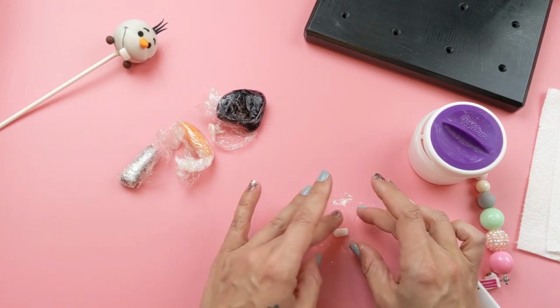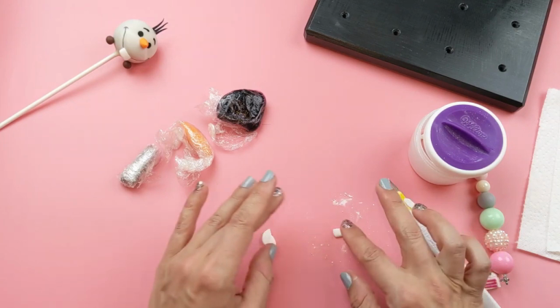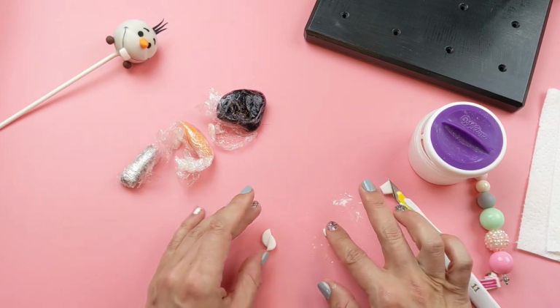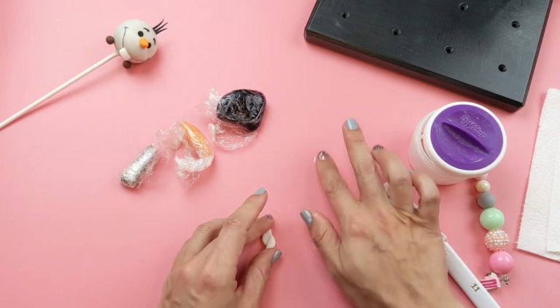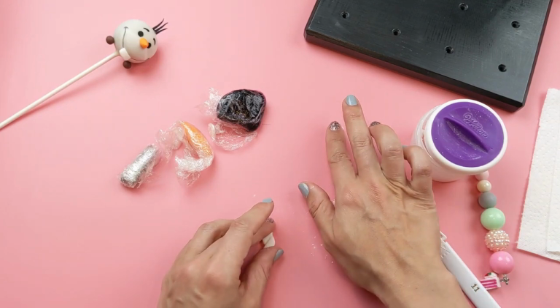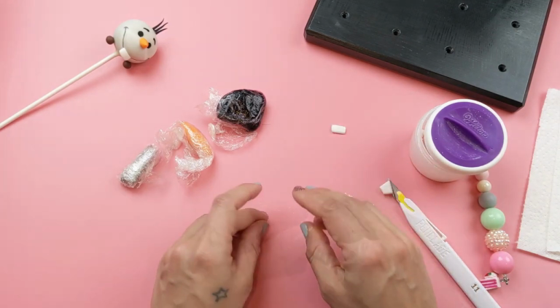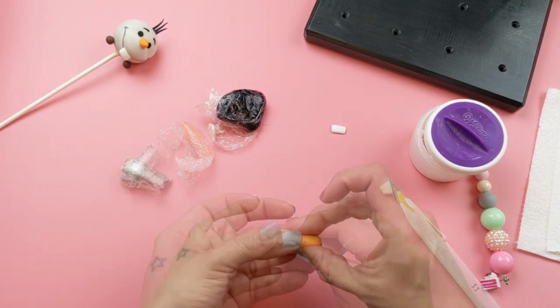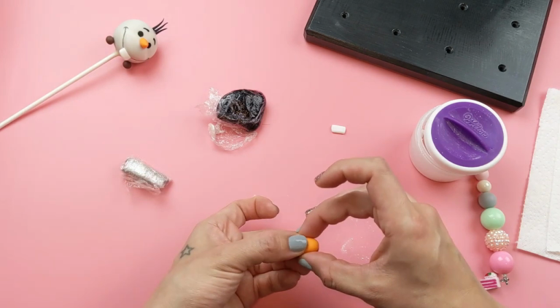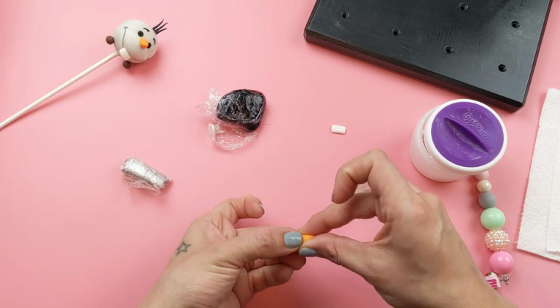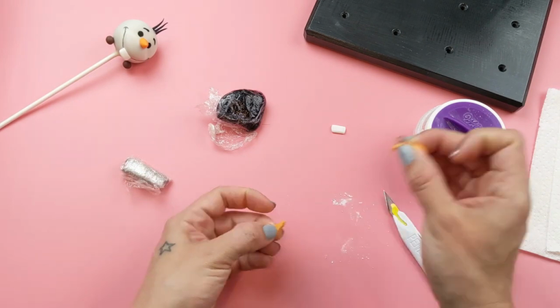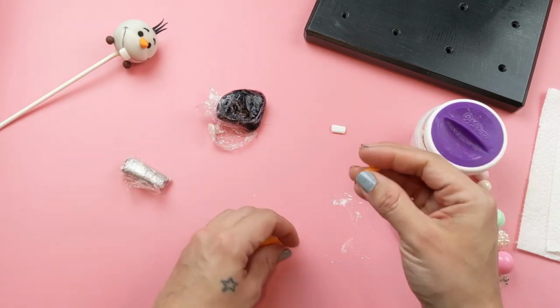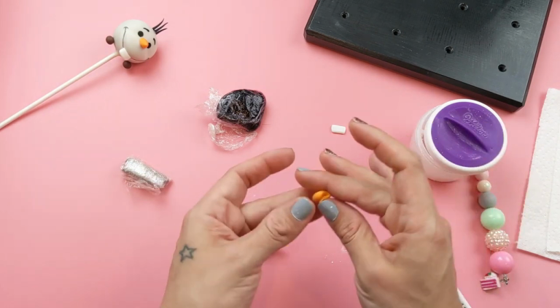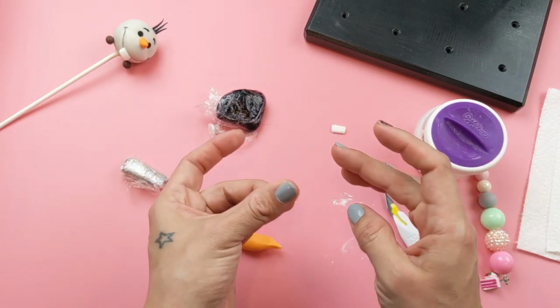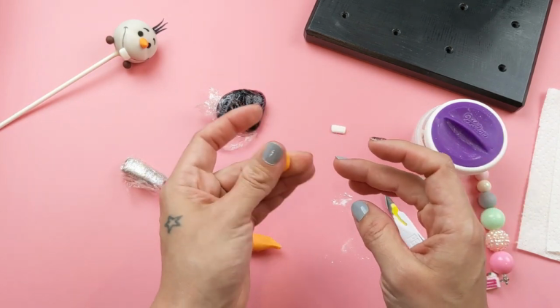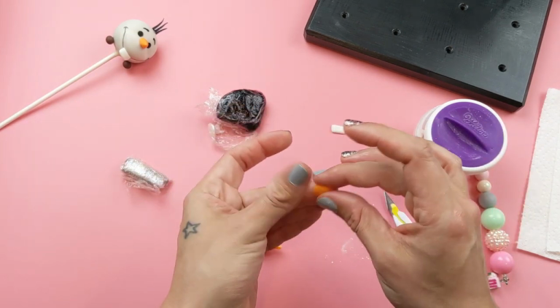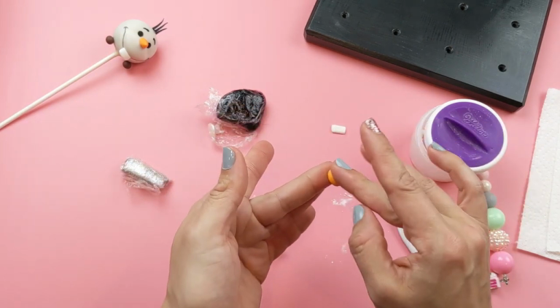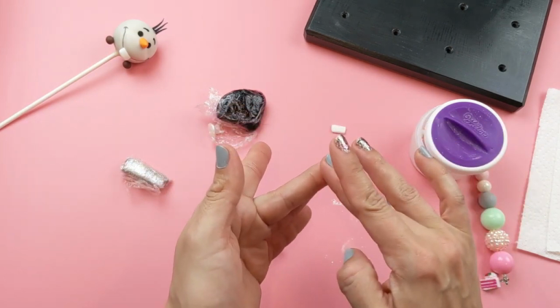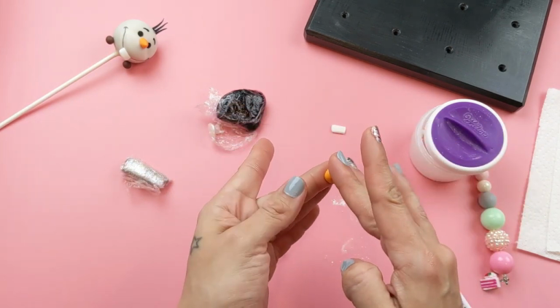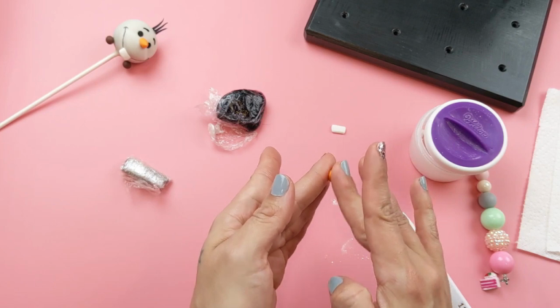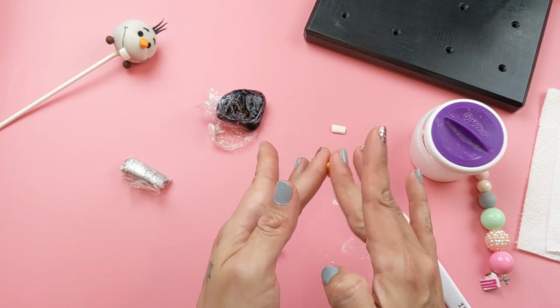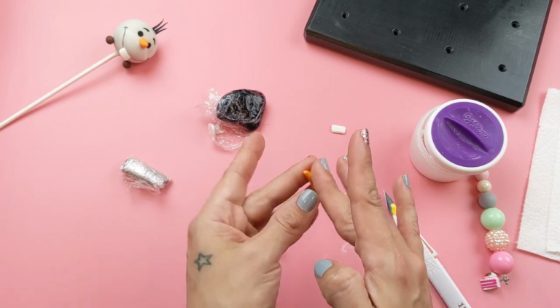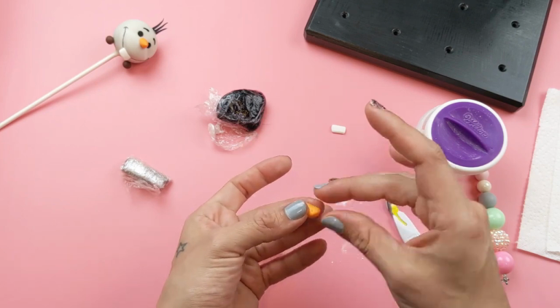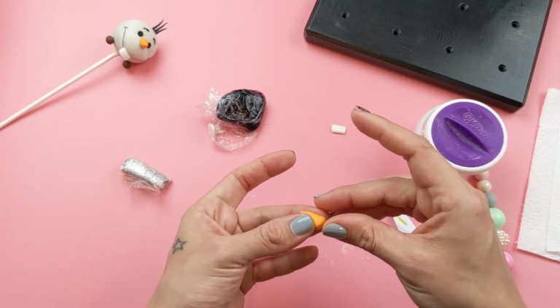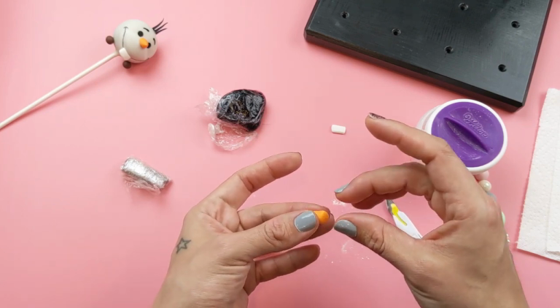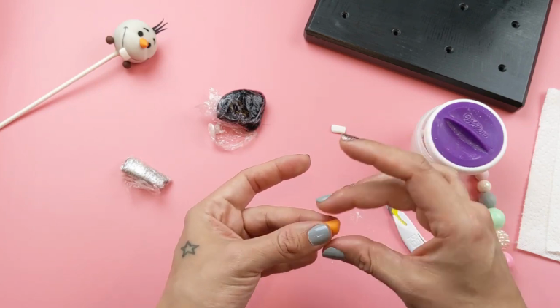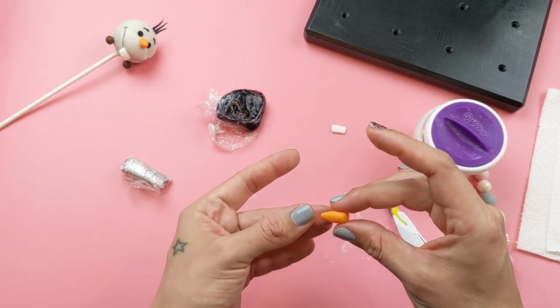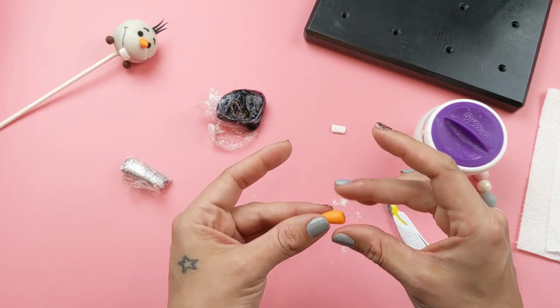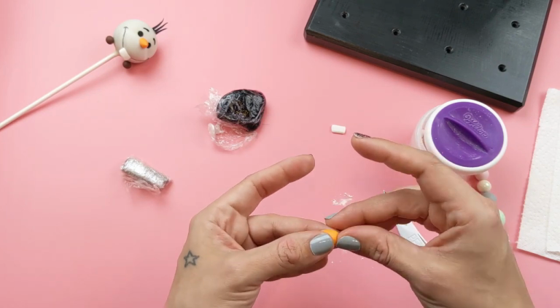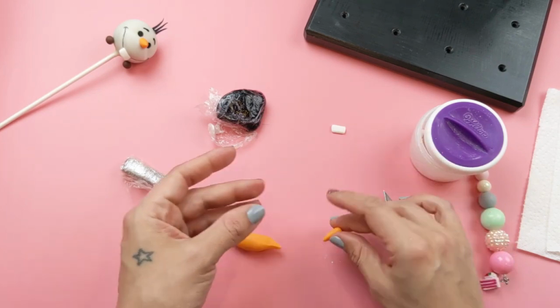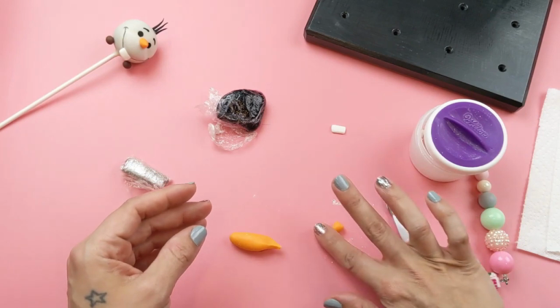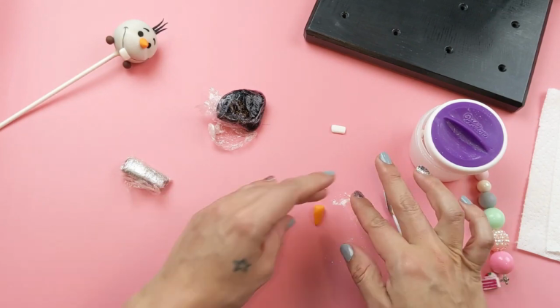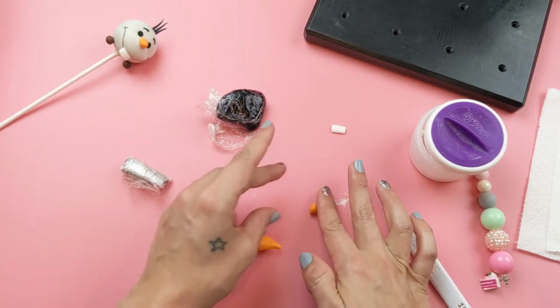Next we're going to do his nose, made out of orange fondant. Just make a little cone shape using your fingers, and we want the bottom to be nice and flat.